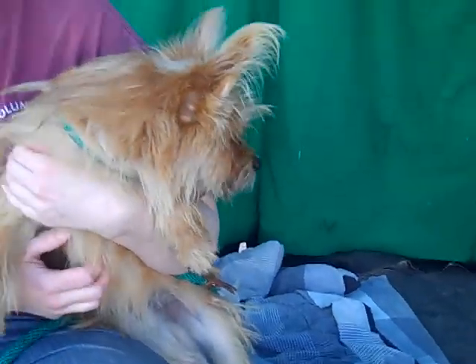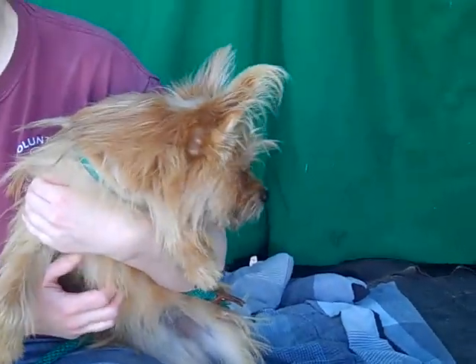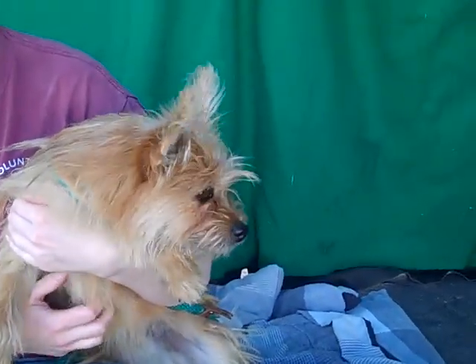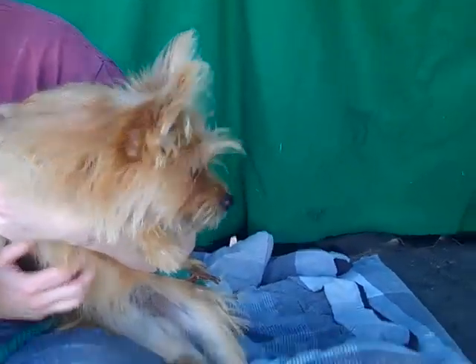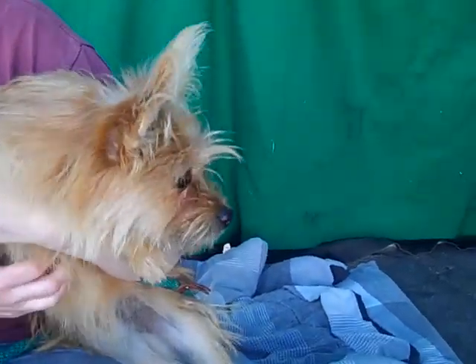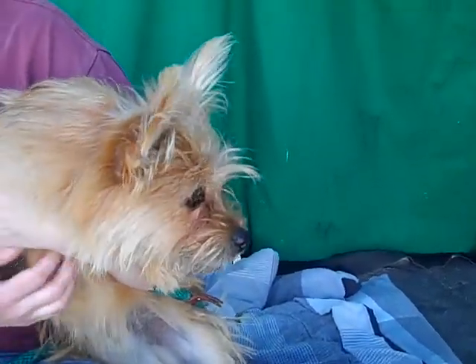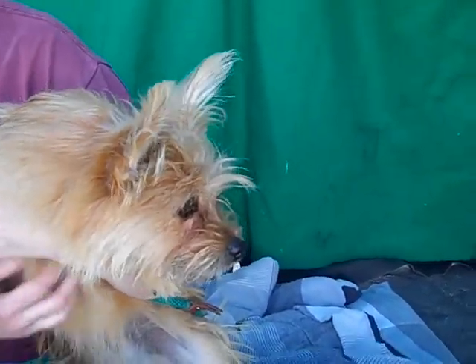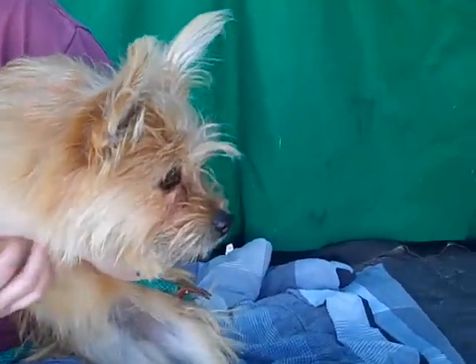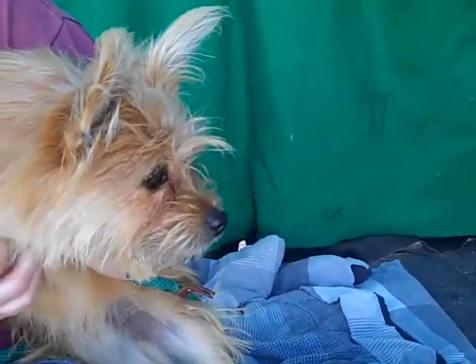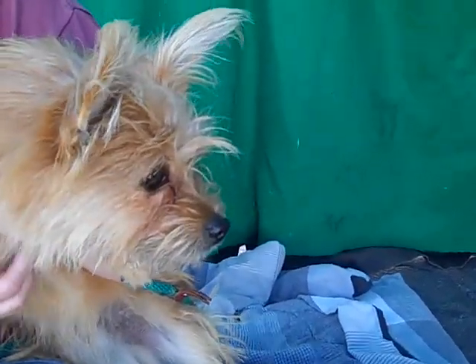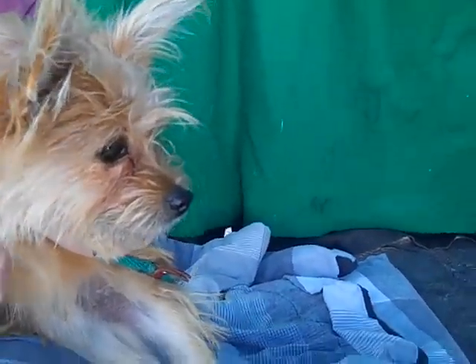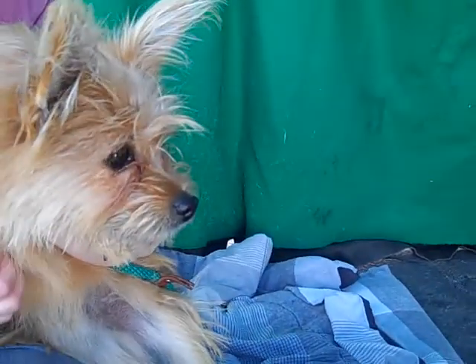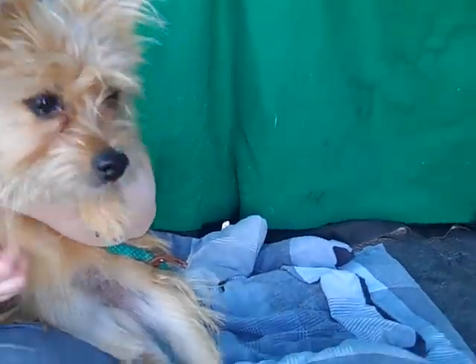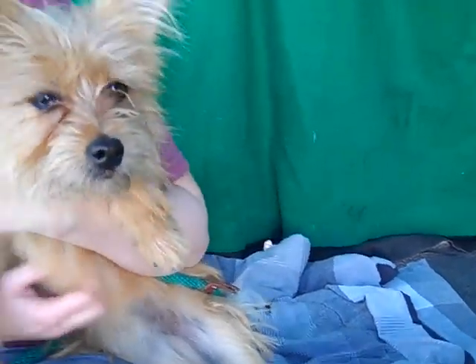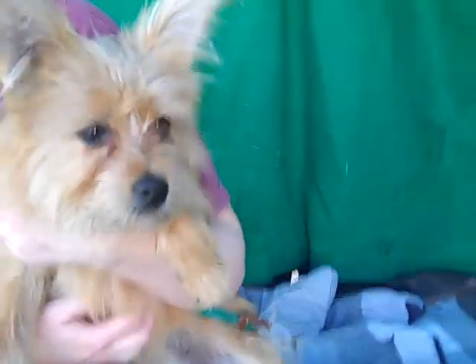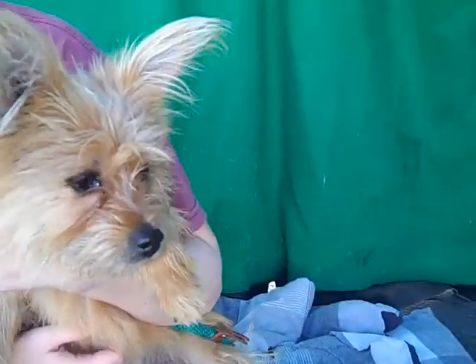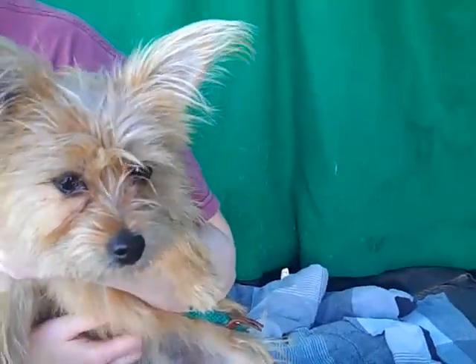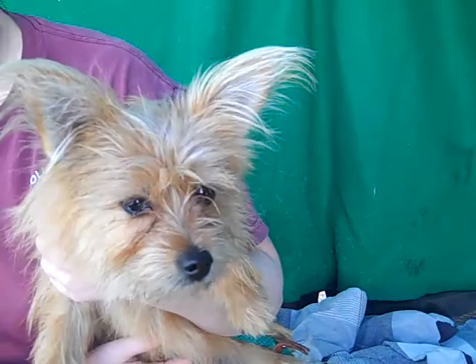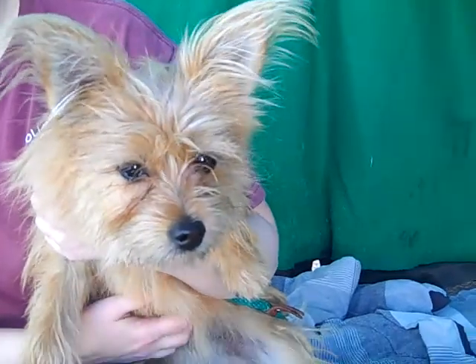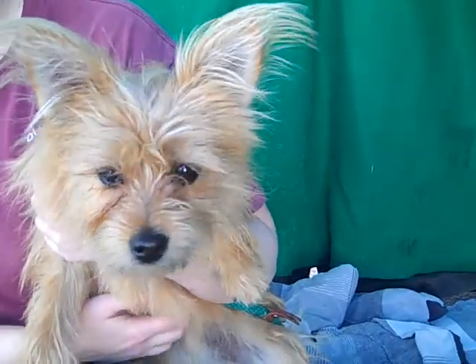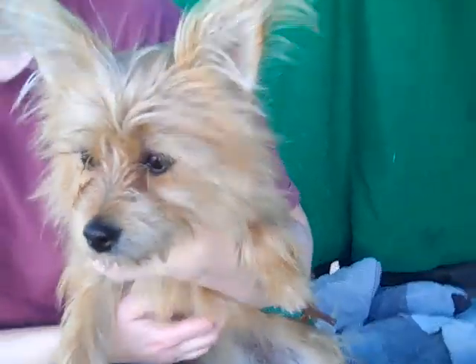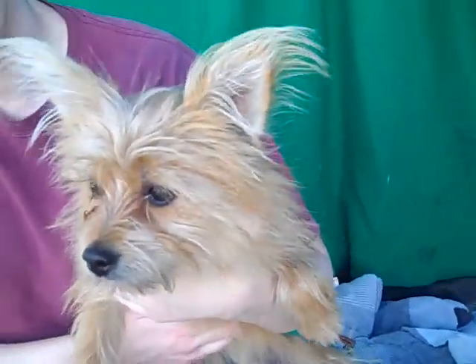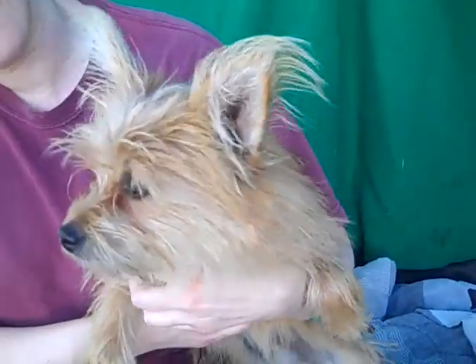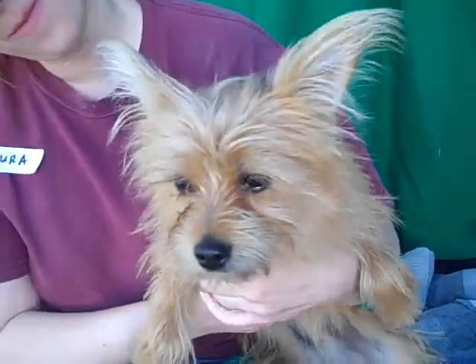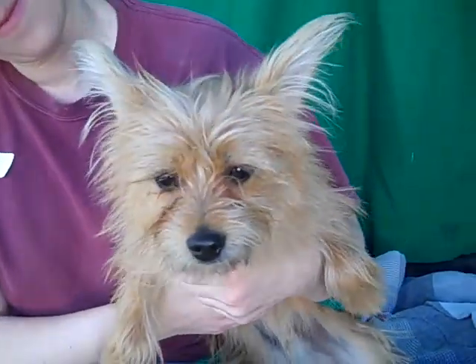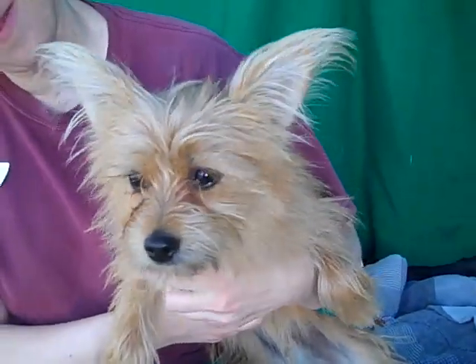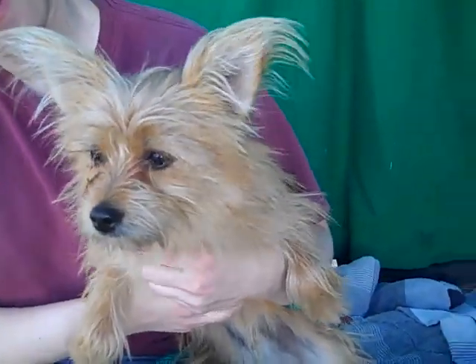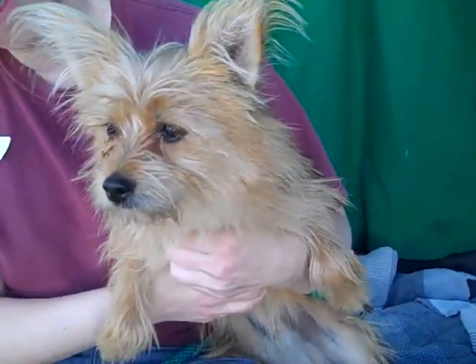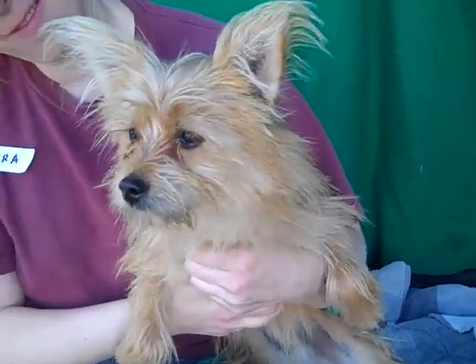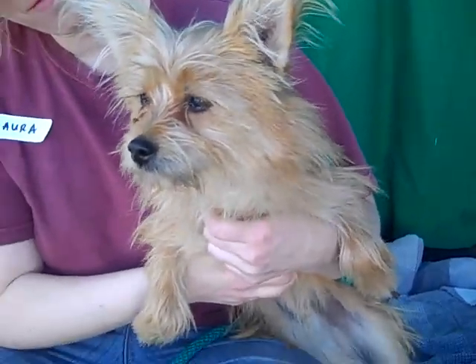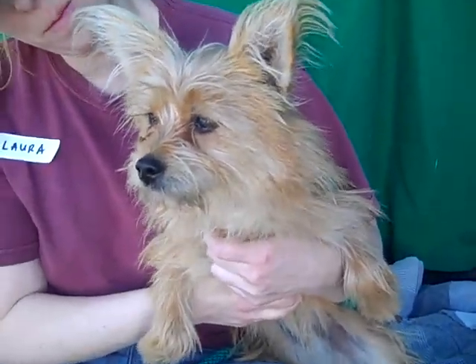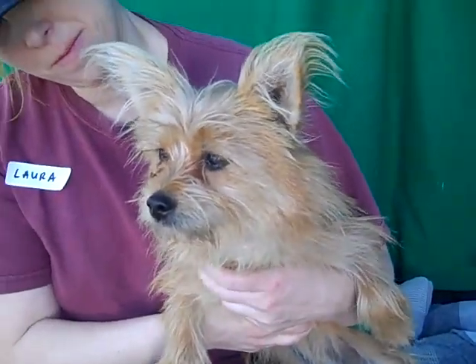So come on down and meet him. He's just a real sweetheart and he's very curious — there's lots going on here. Look at those ears. Come on down and meet Scout.